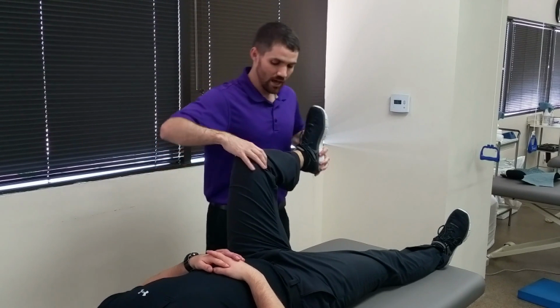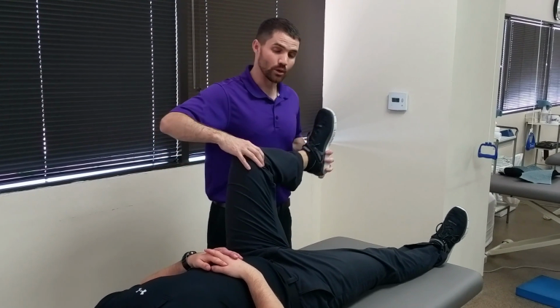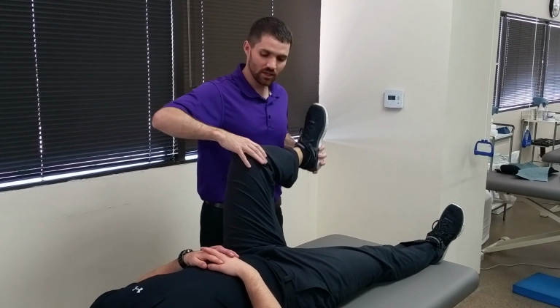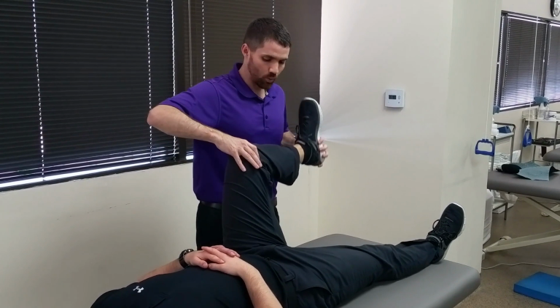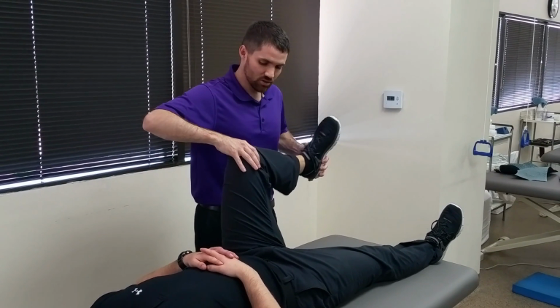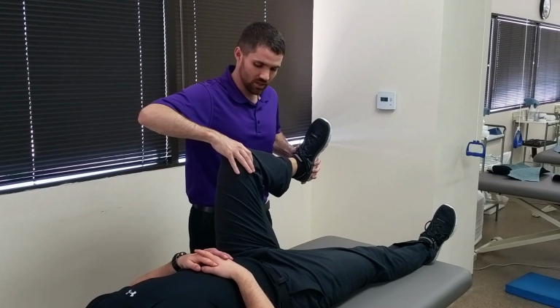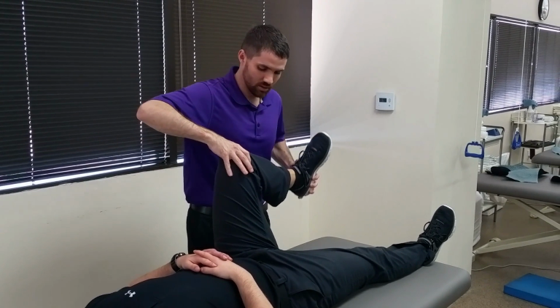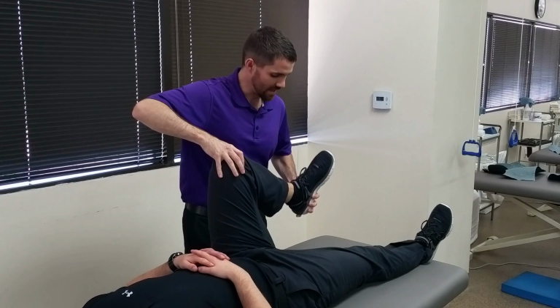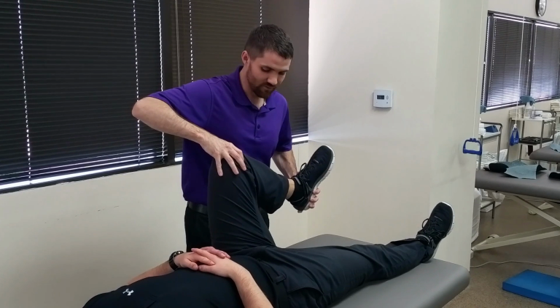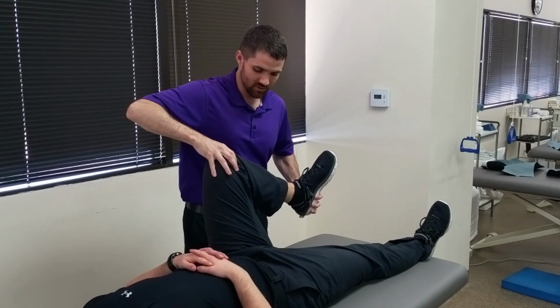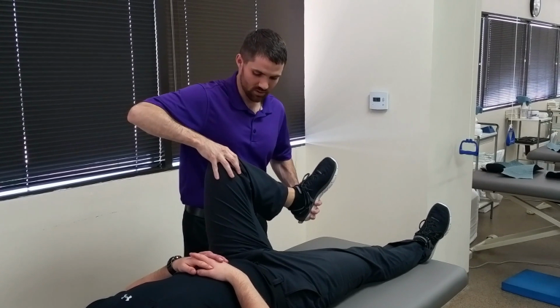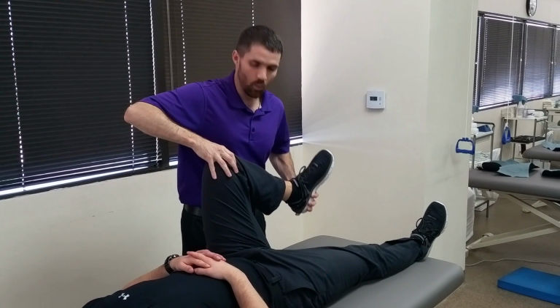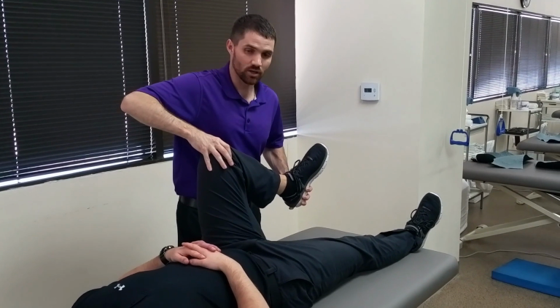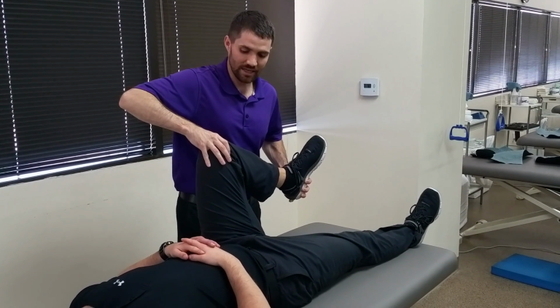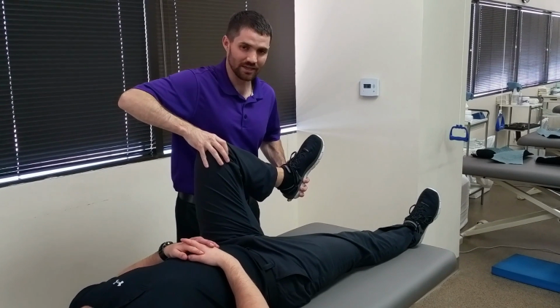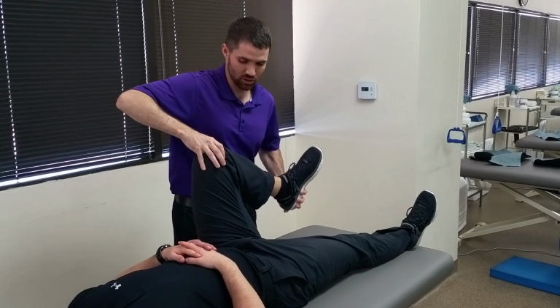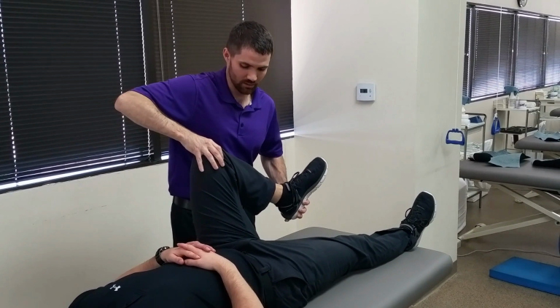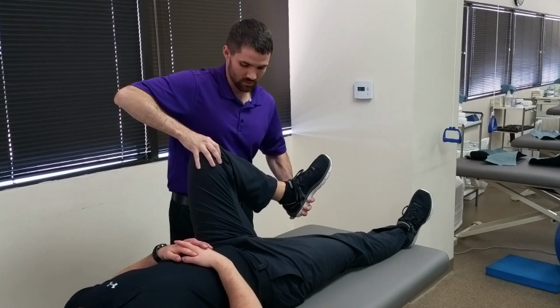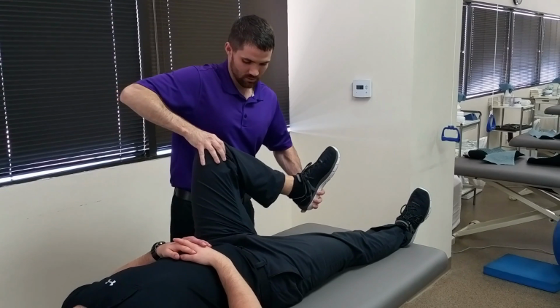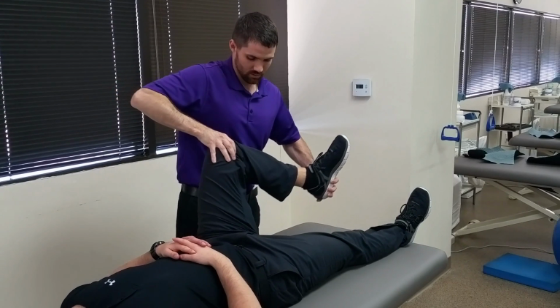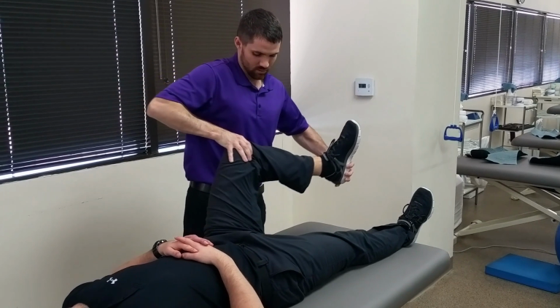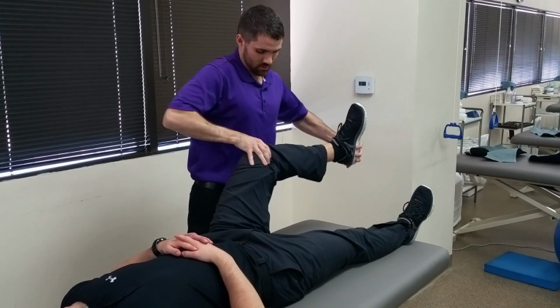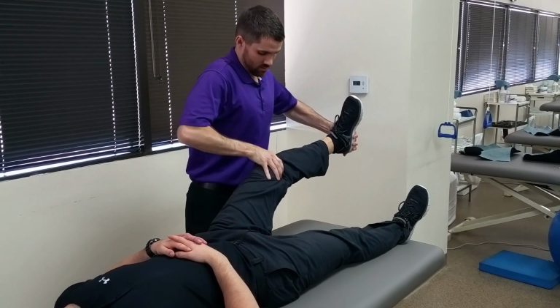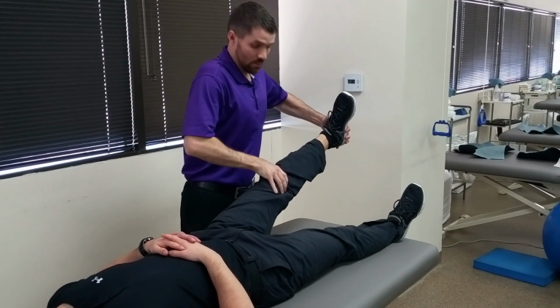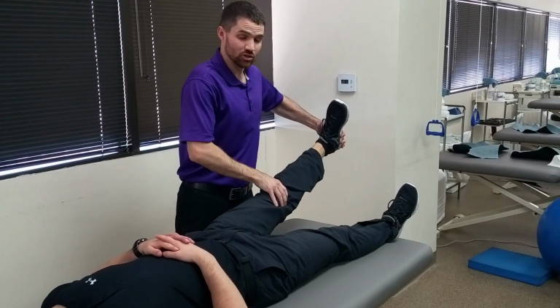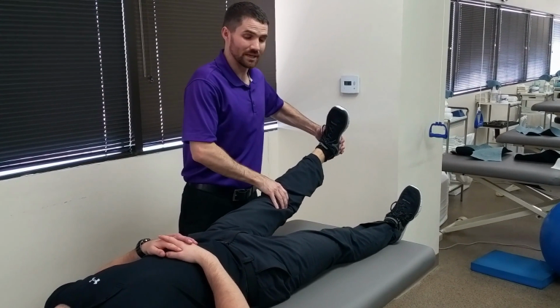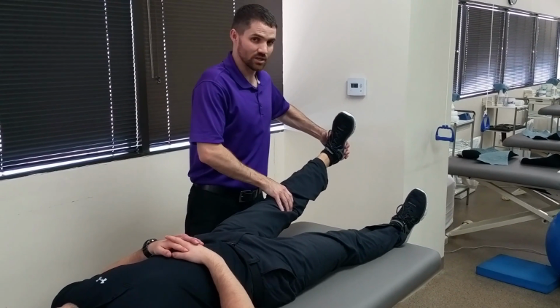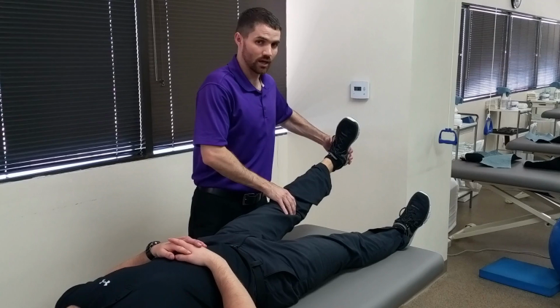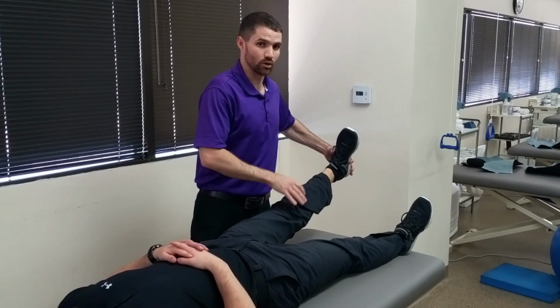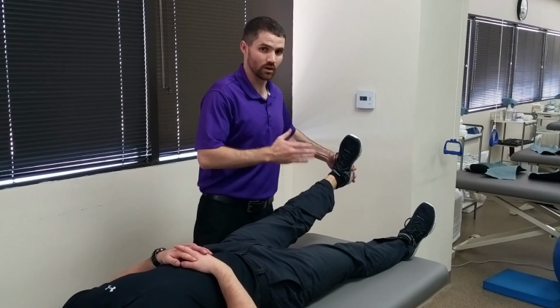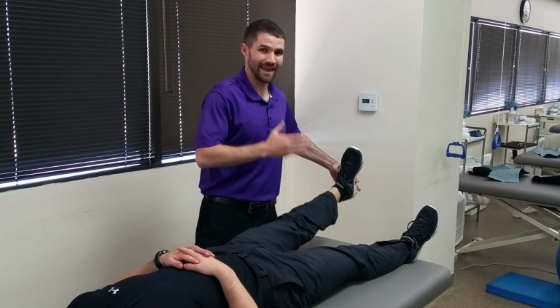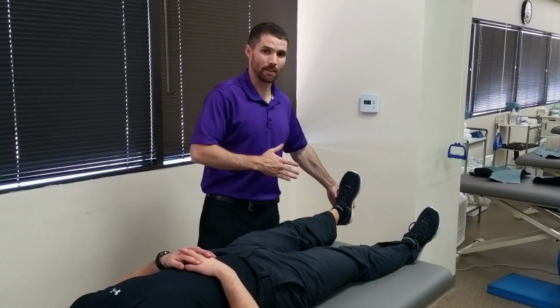I will then repeat it with internal rotation and a varus force while starting in that hip and knee flexion again, and moving into hip and knee extension. Again, we are looking for clicking and popping.